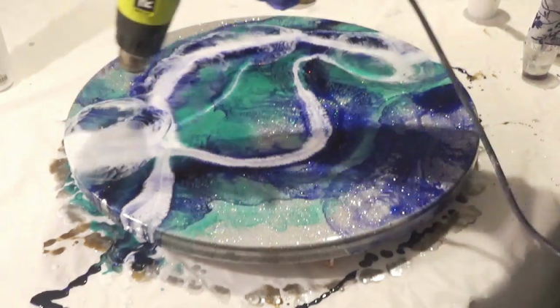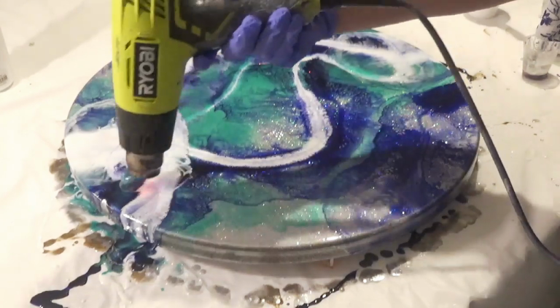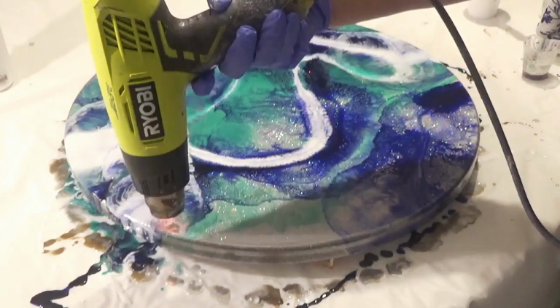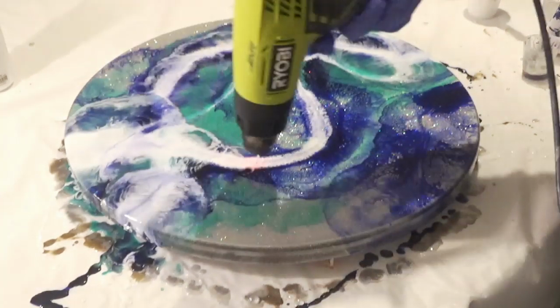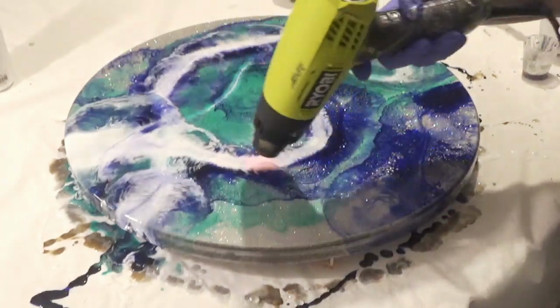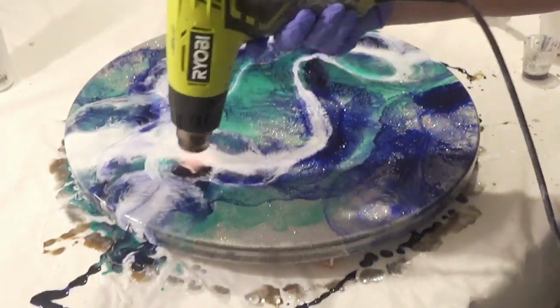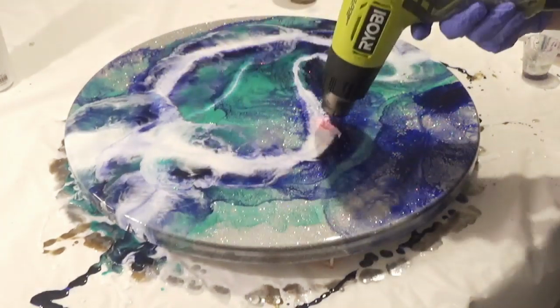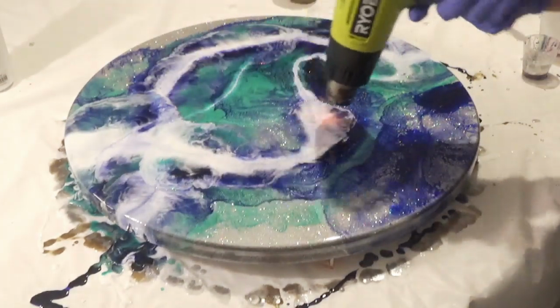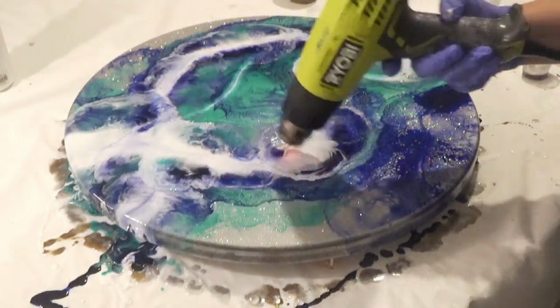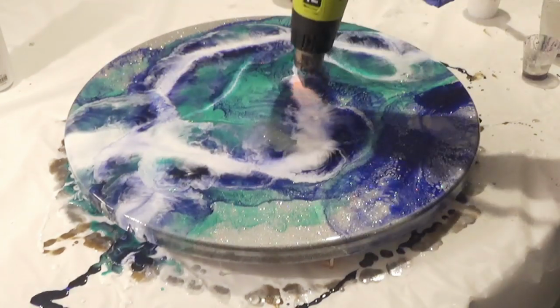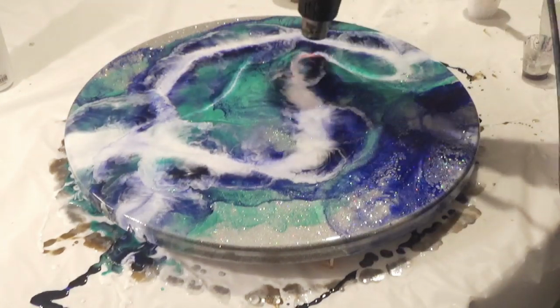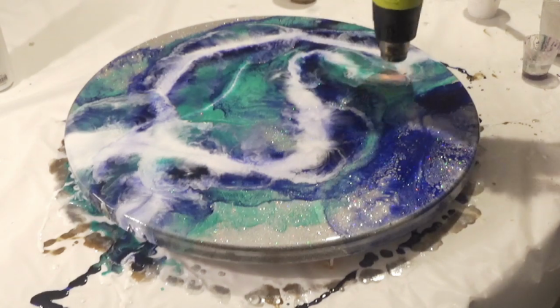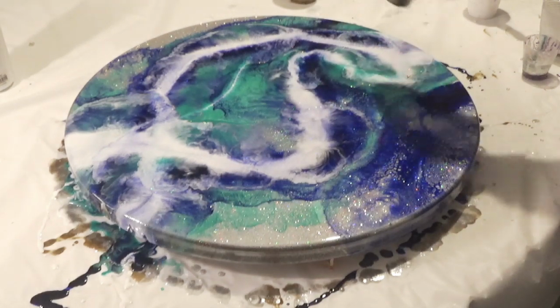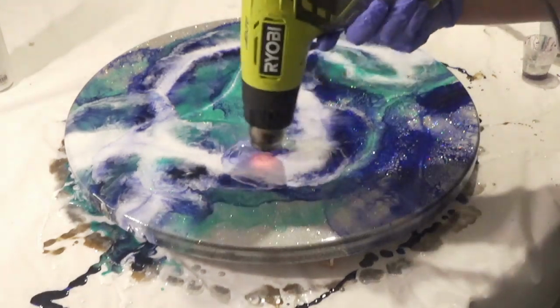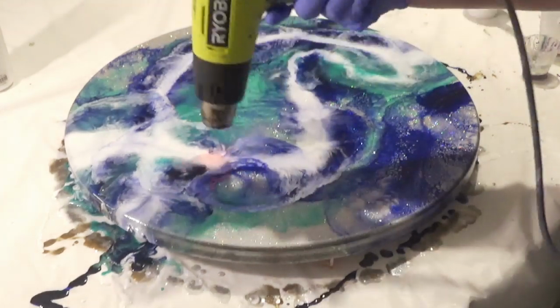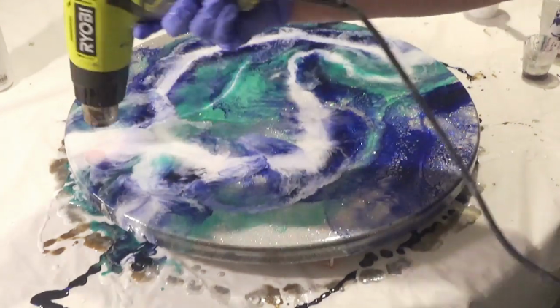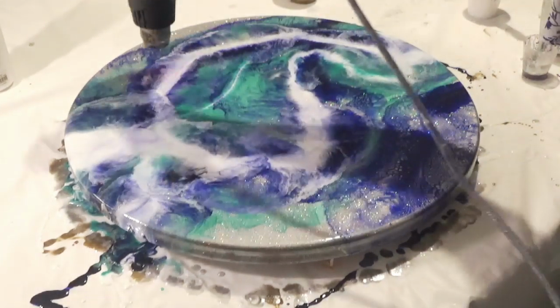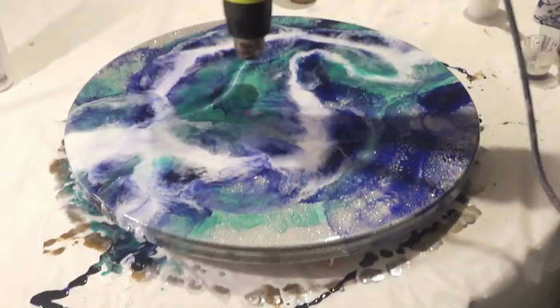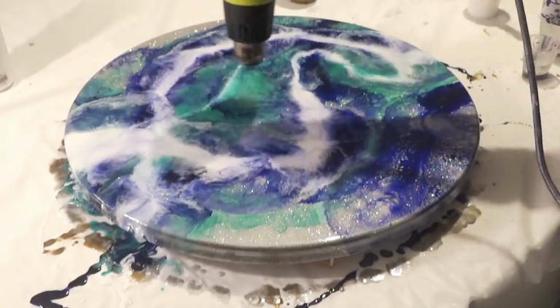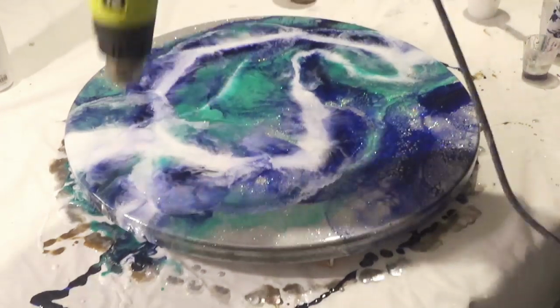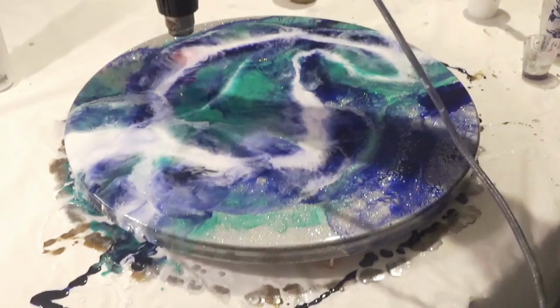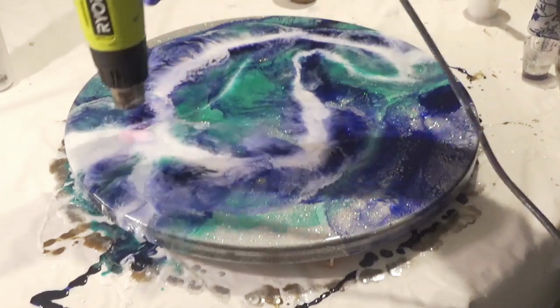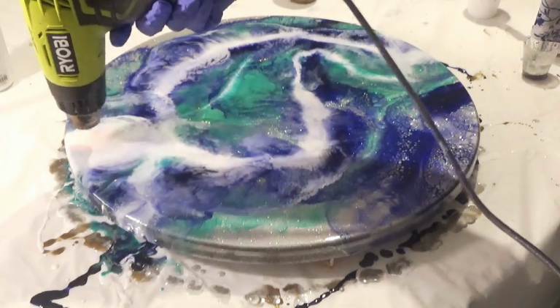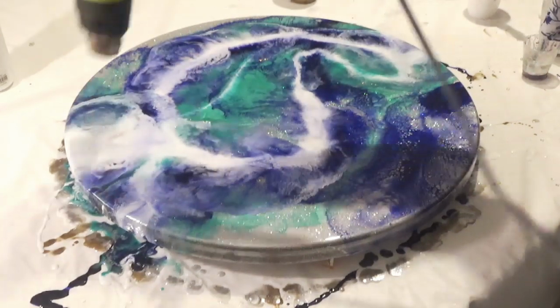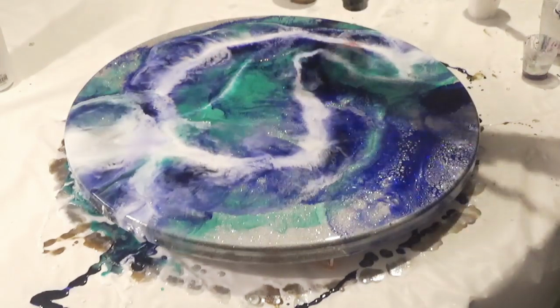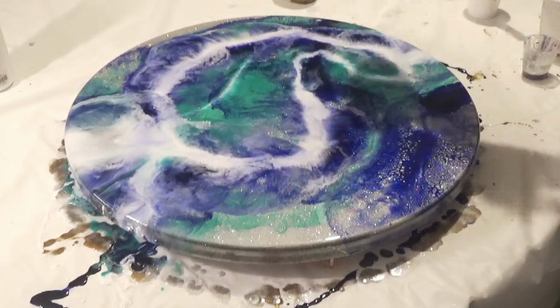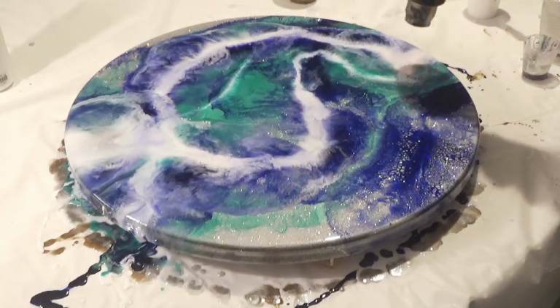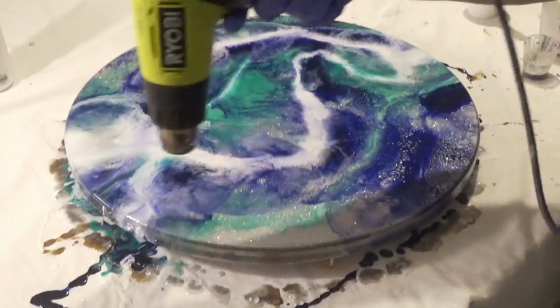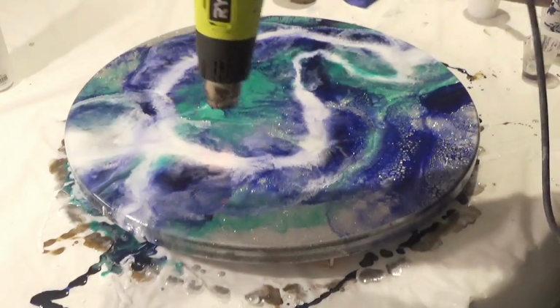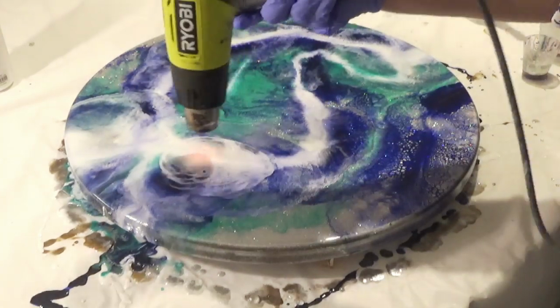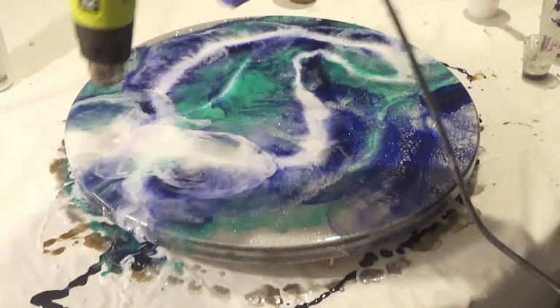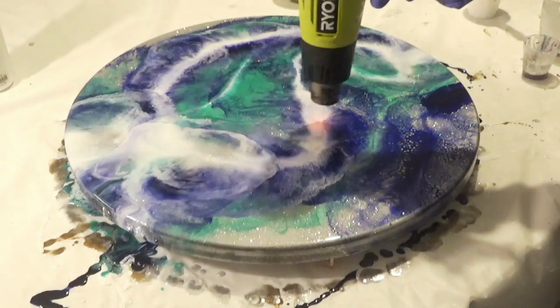The resin is starting to cure ever so slightly so it's a little bit harder to move at this point. Adding a little bit more heat does help liquify it and help it move around a little bit easier.